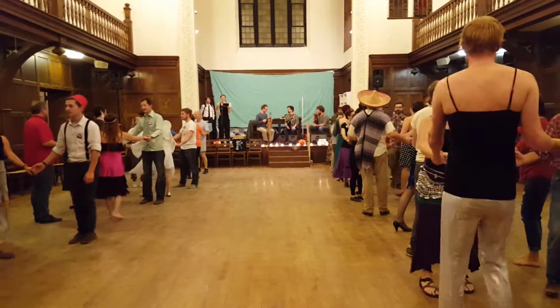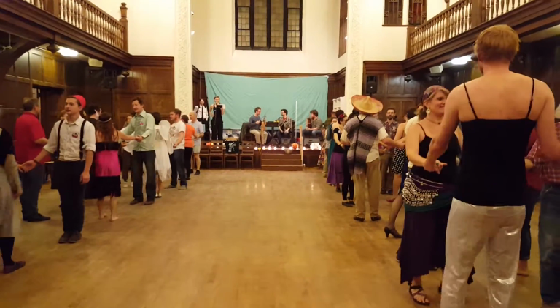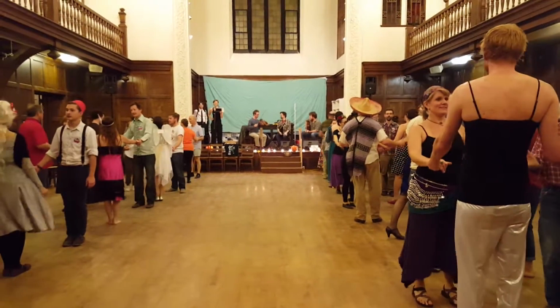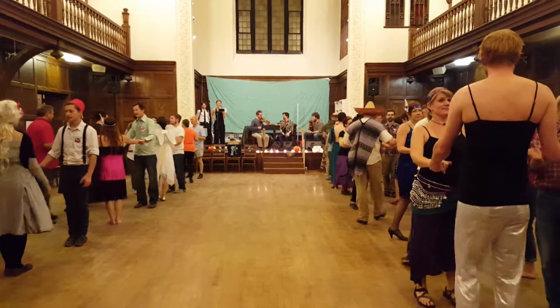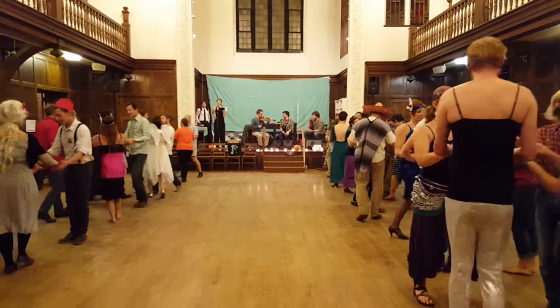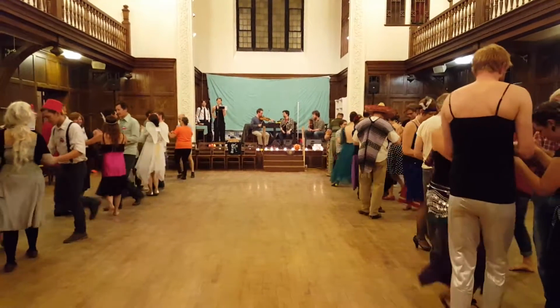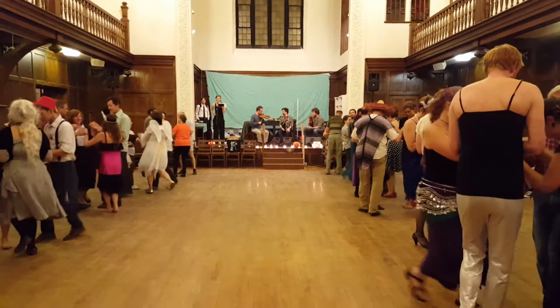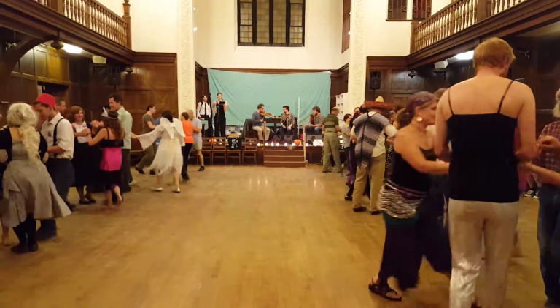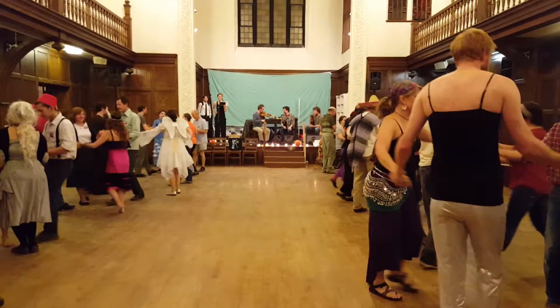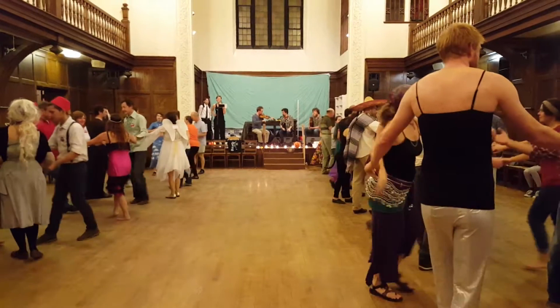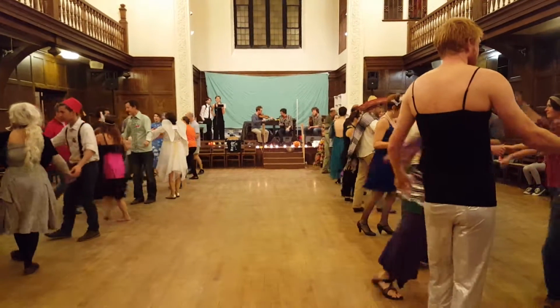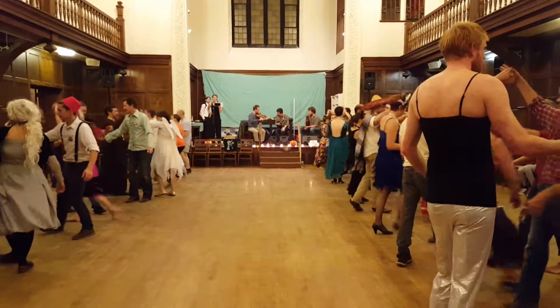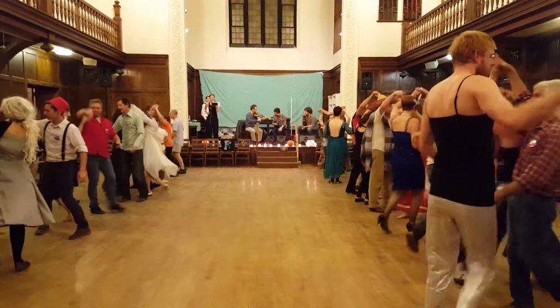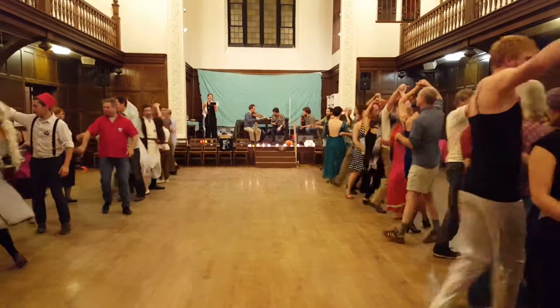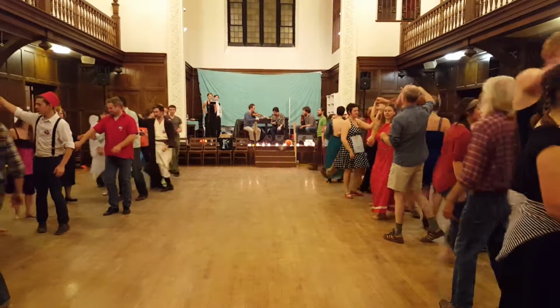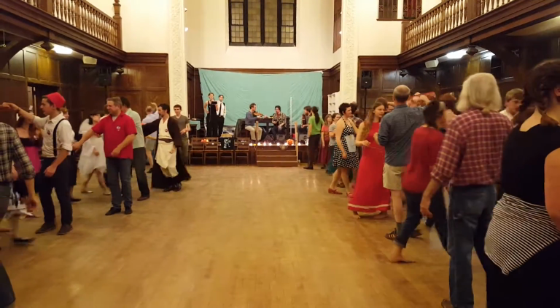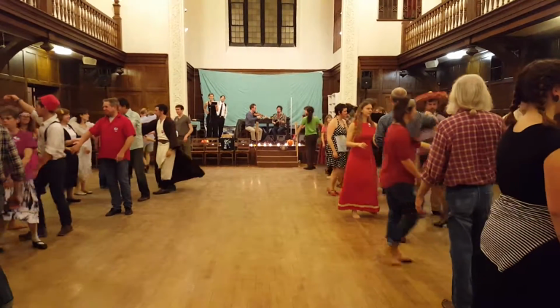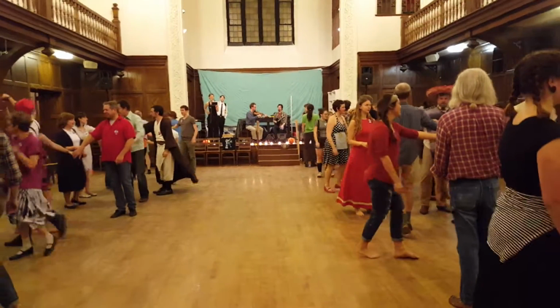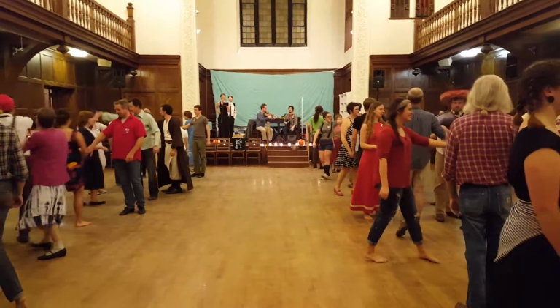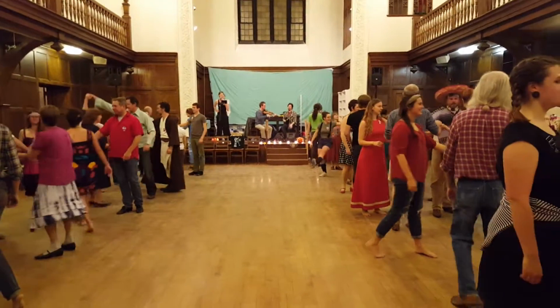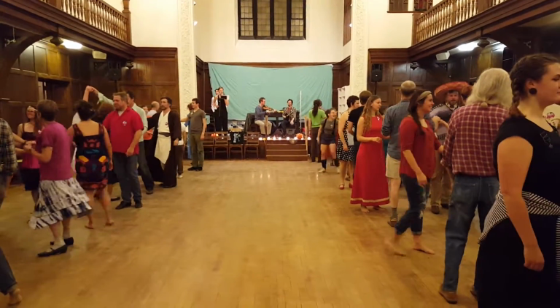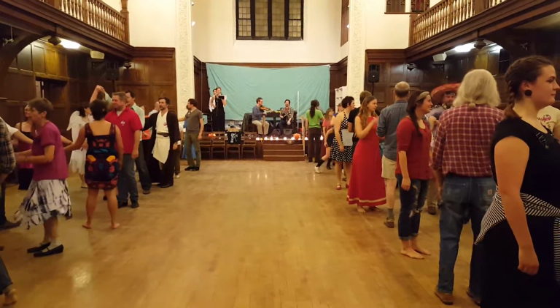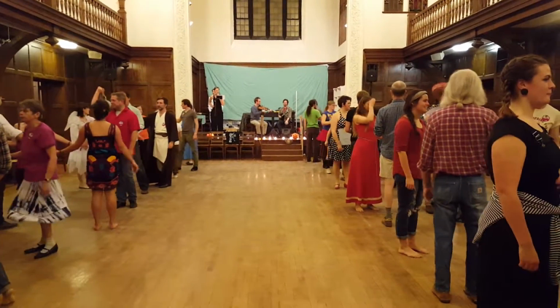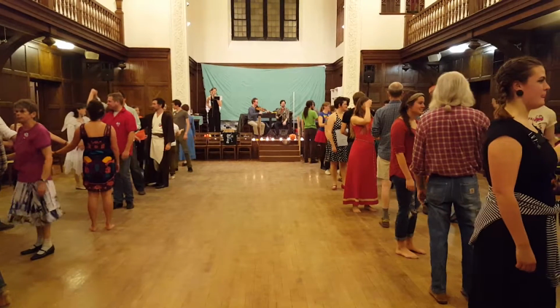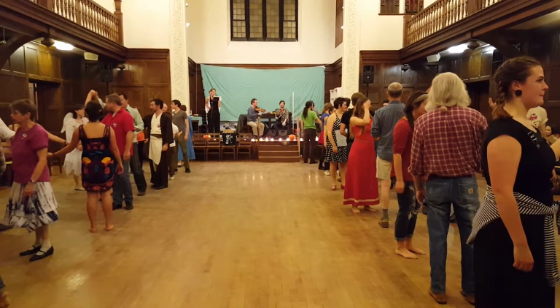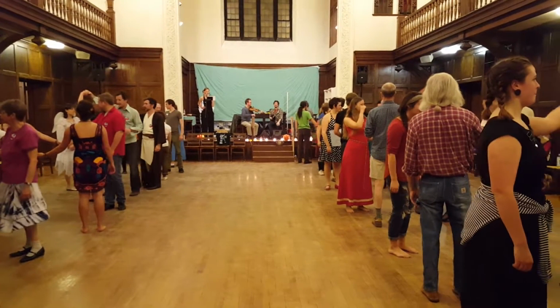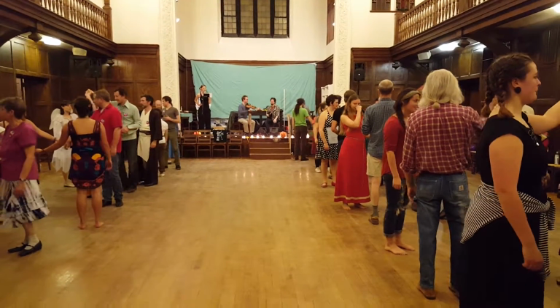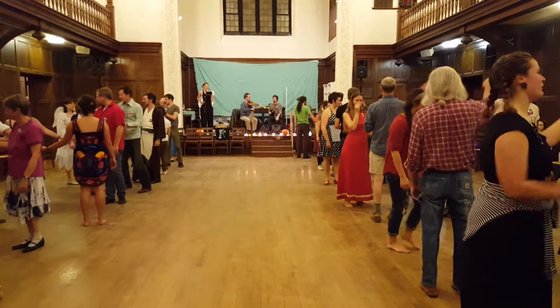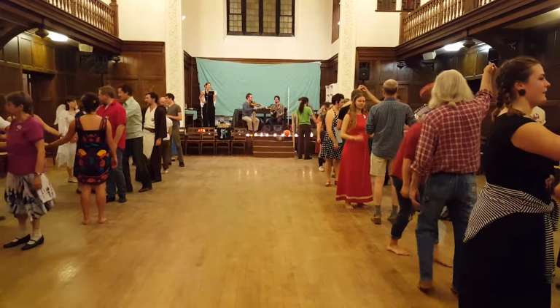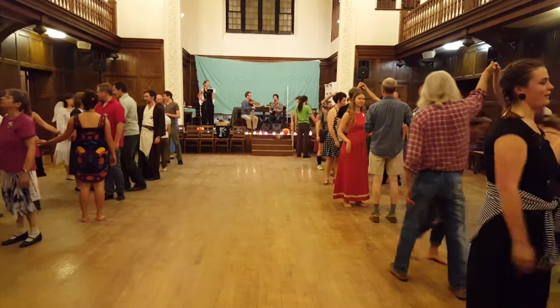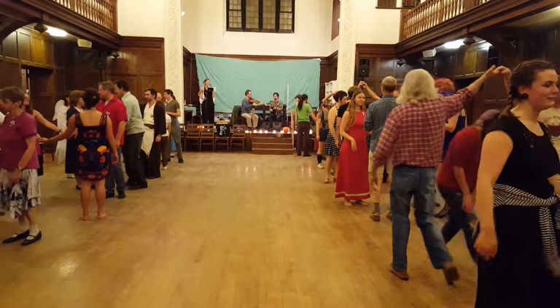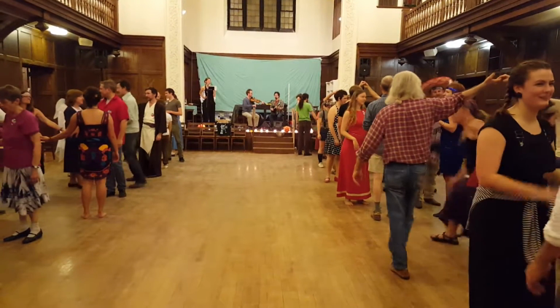Balance the ring, and with your partner, California Twirl. Gents, raise your right hand to let her stop under, and gents turn so you're ready to go.